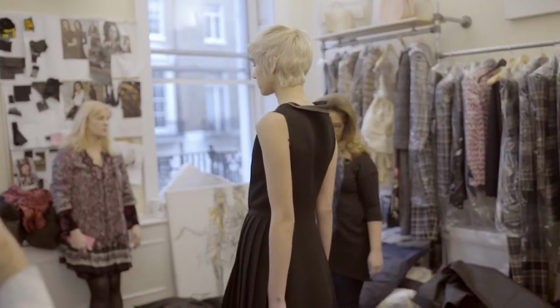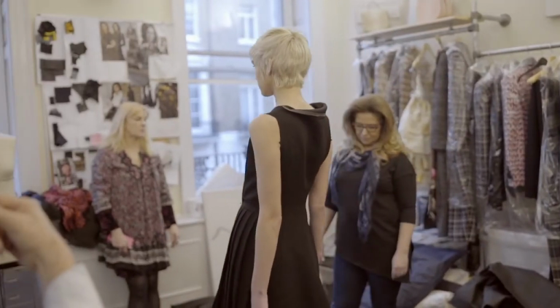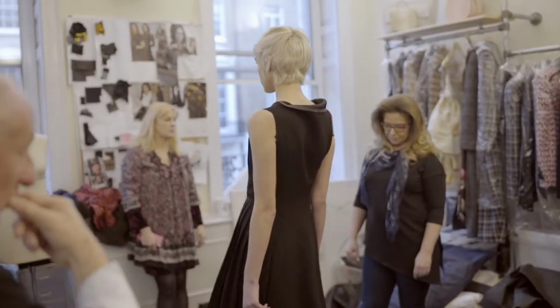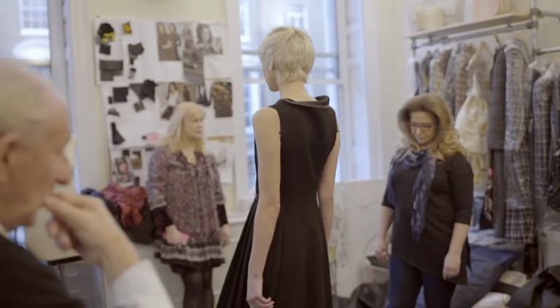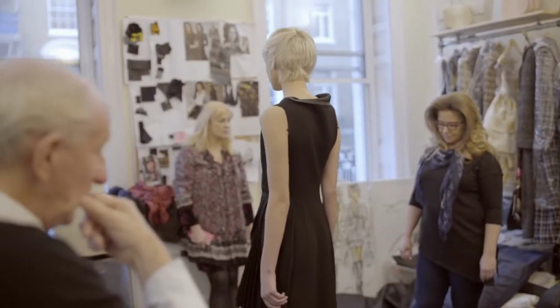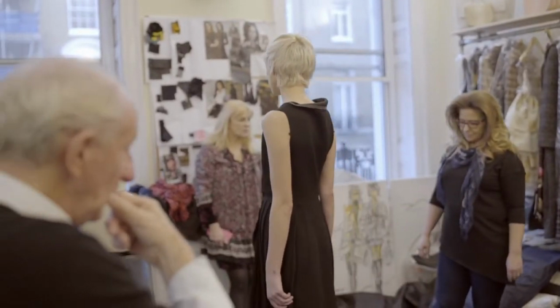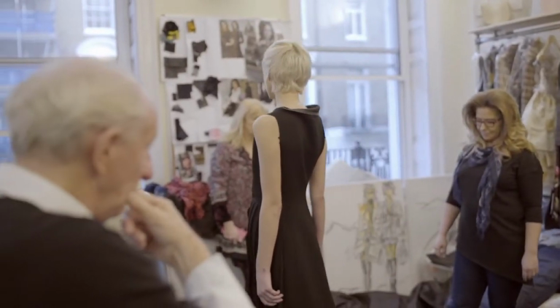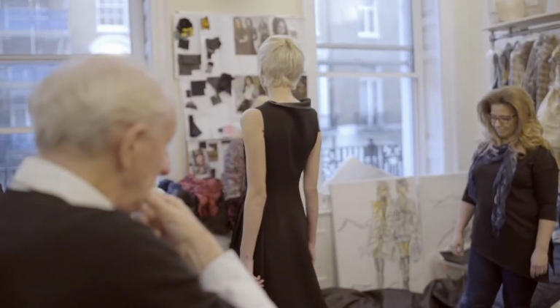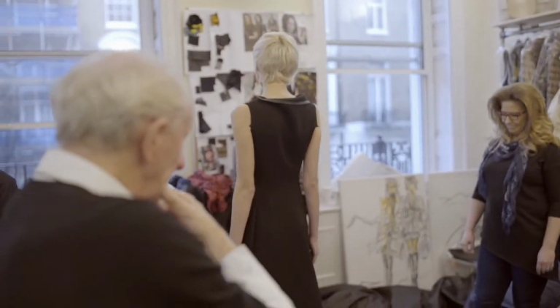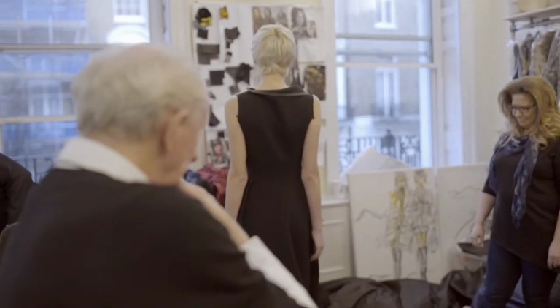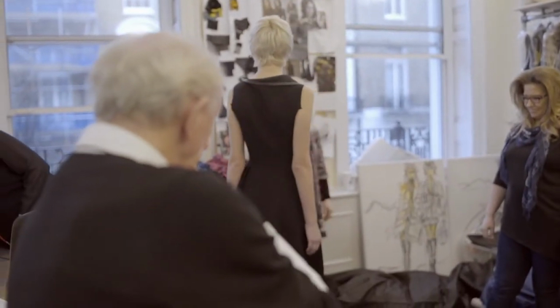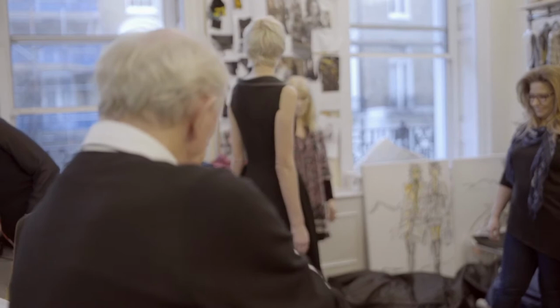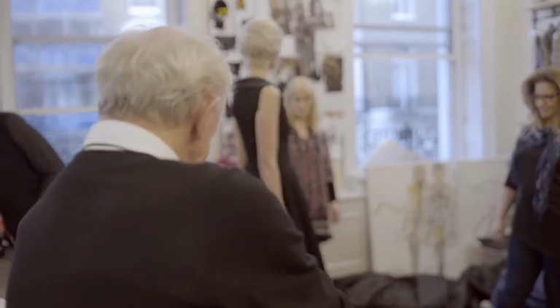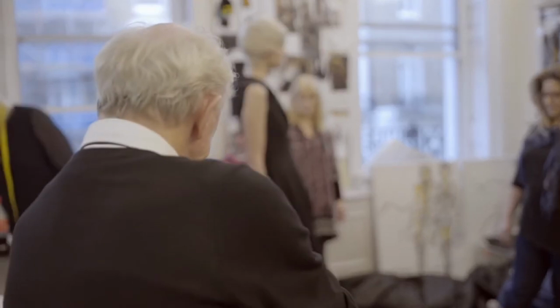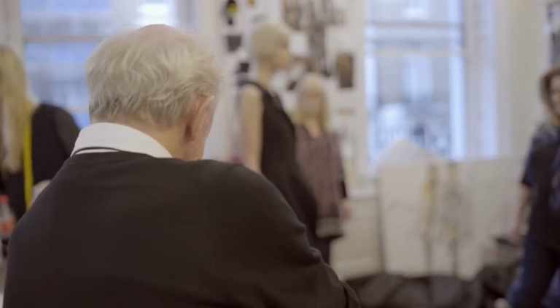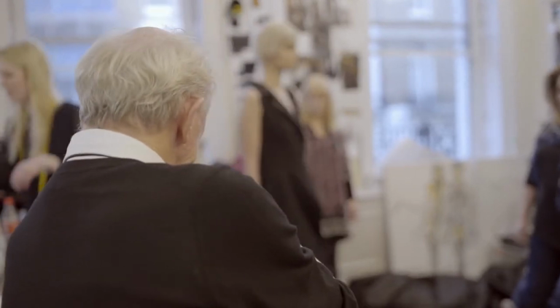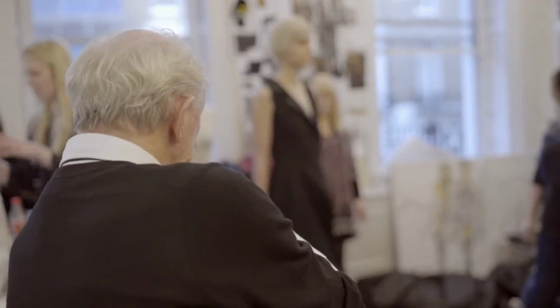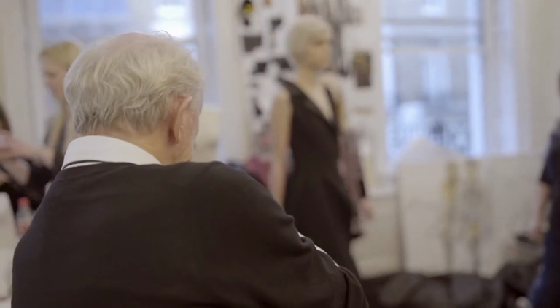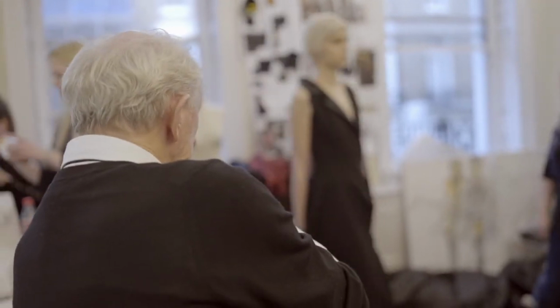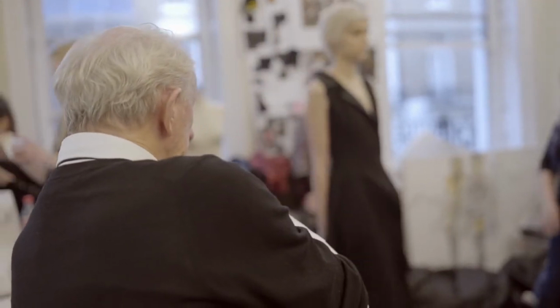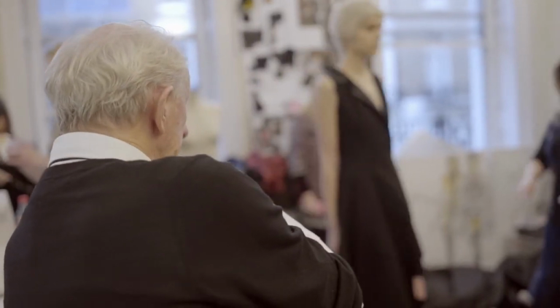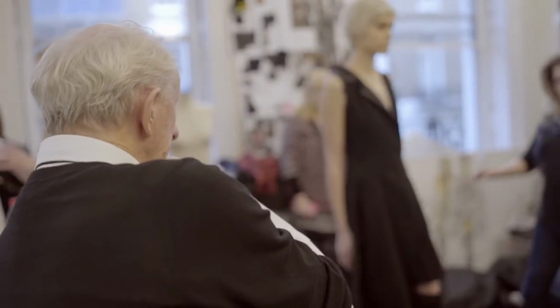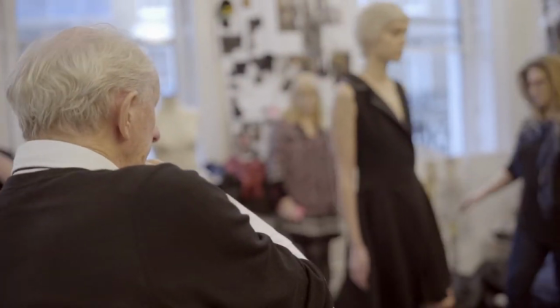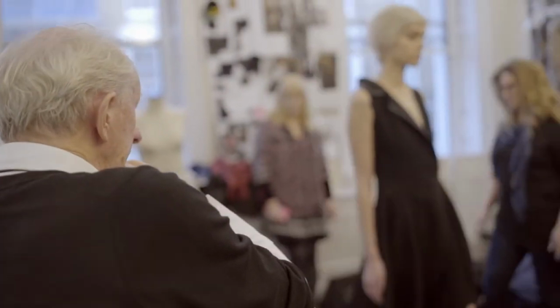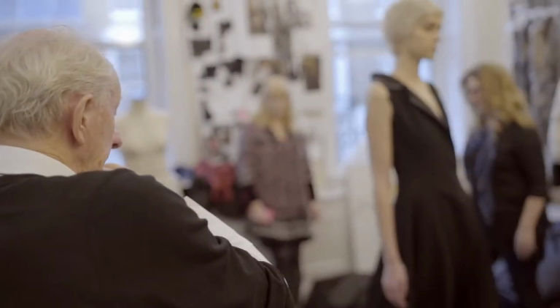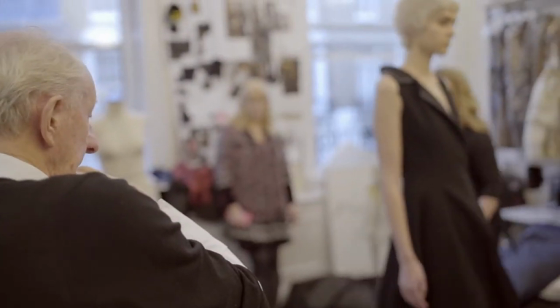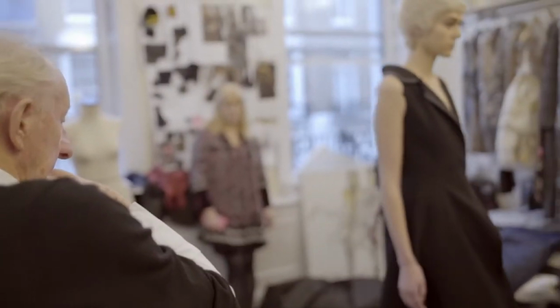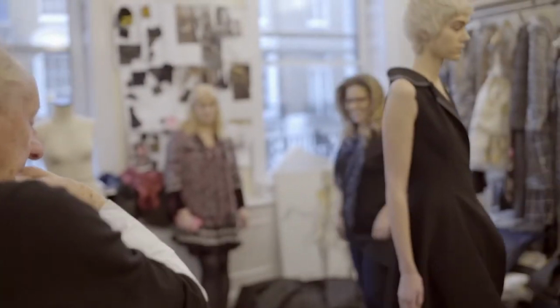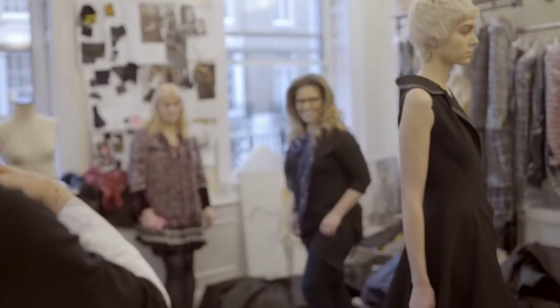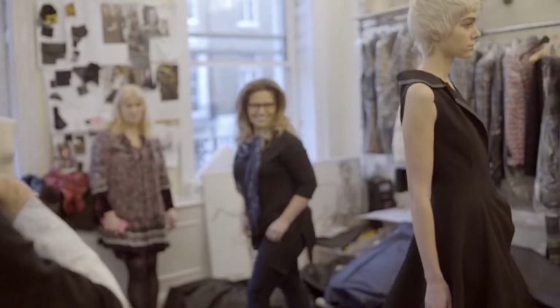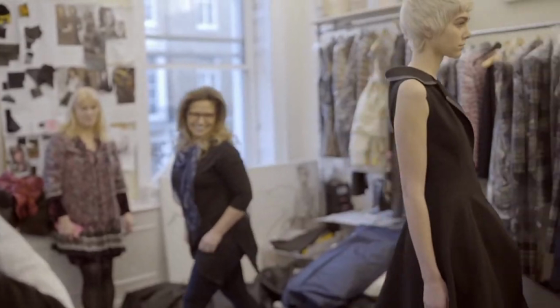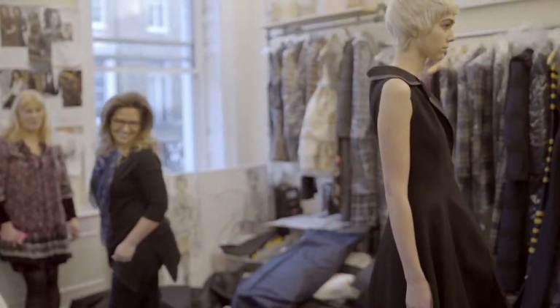I've been involved in London Fashion Week for over 25 years at least — I haven't really kept count. London varies at the moment.